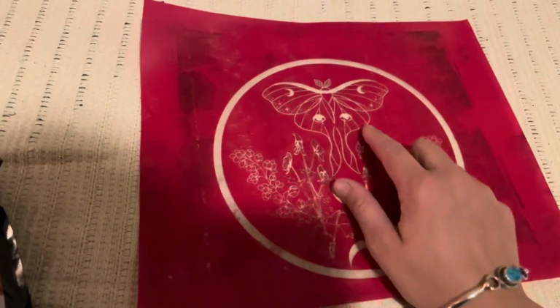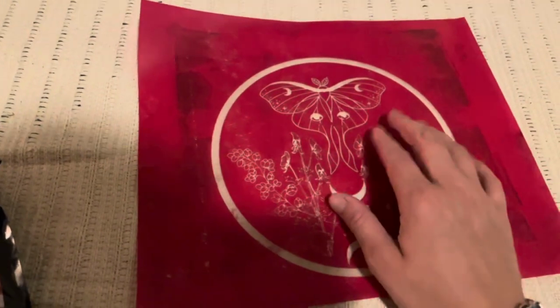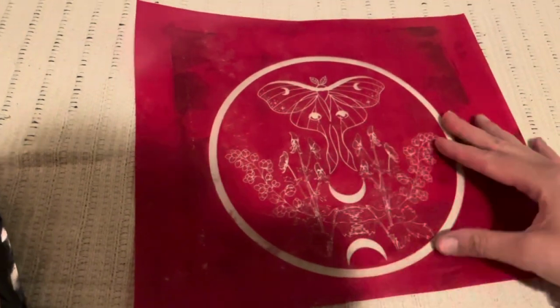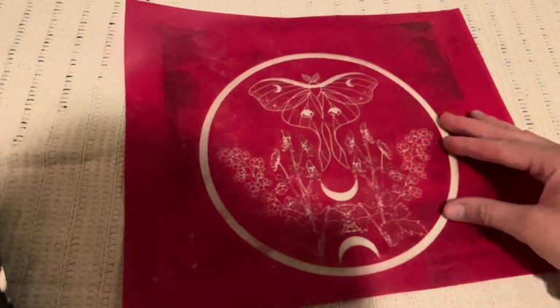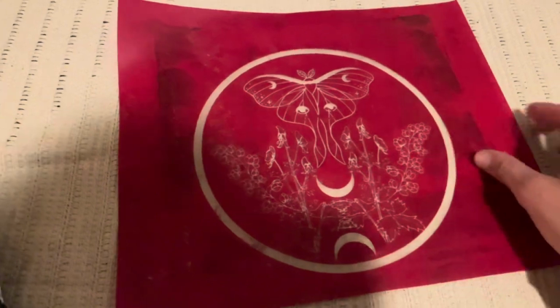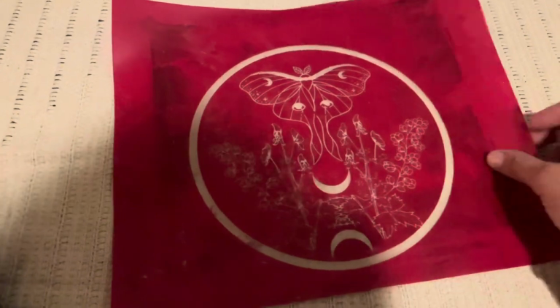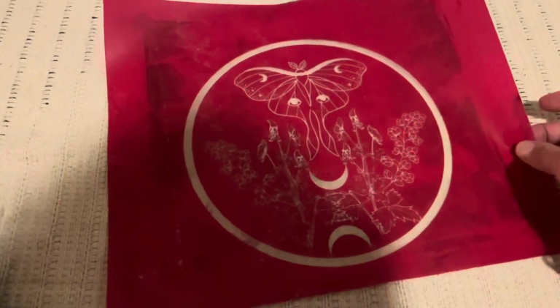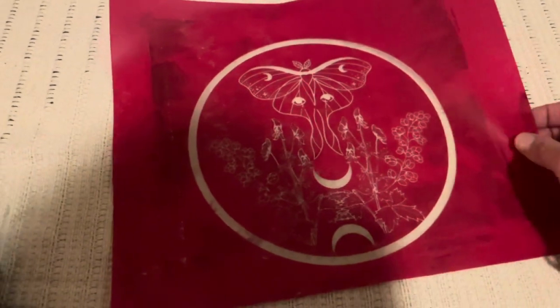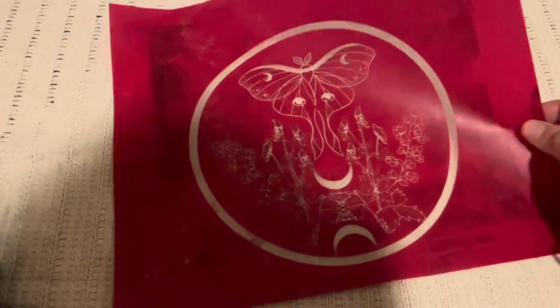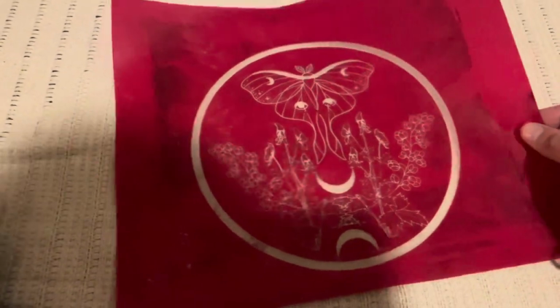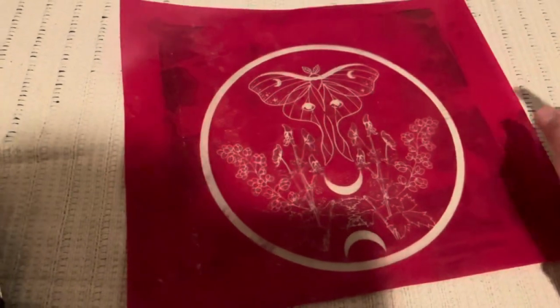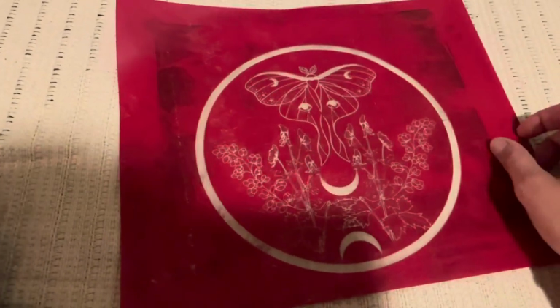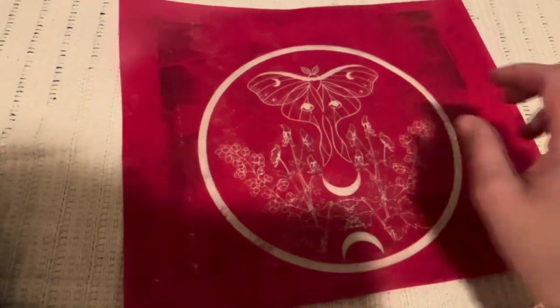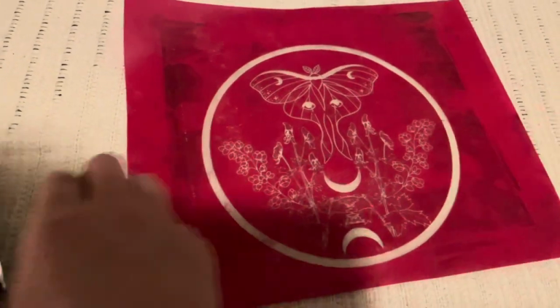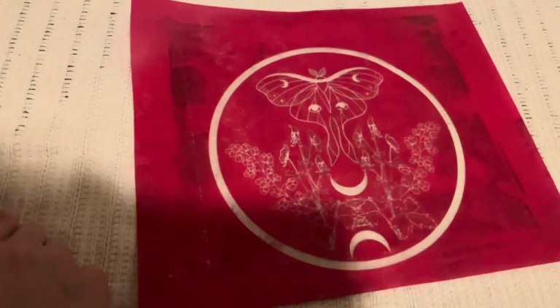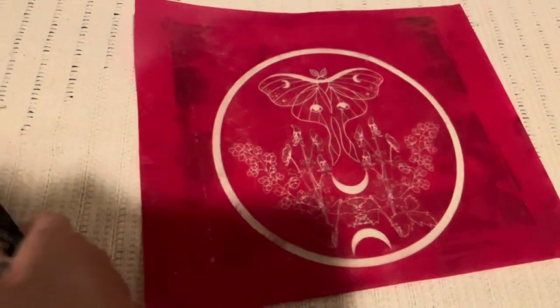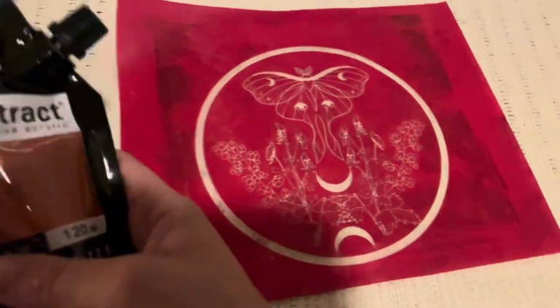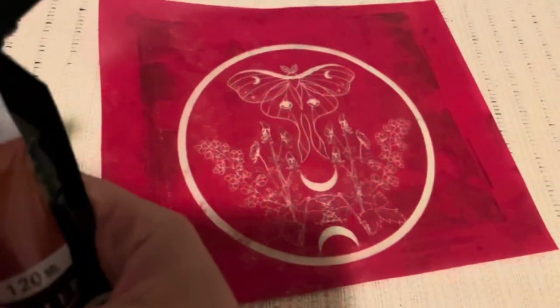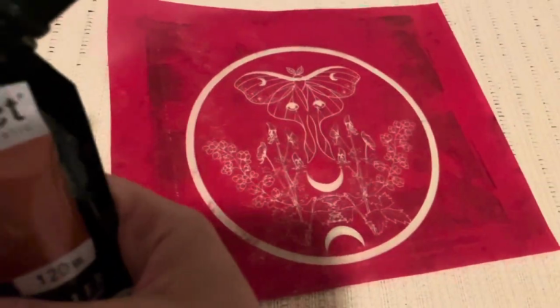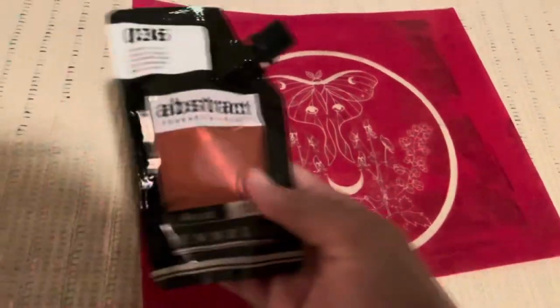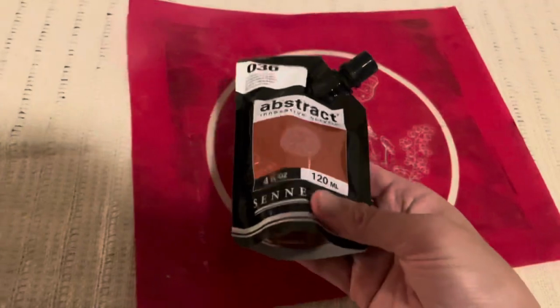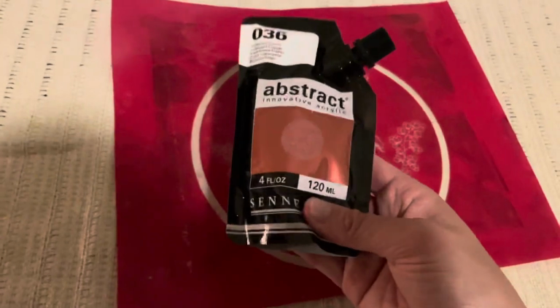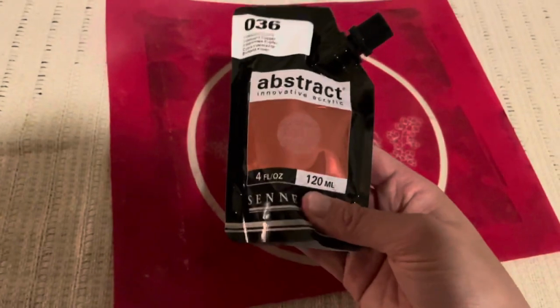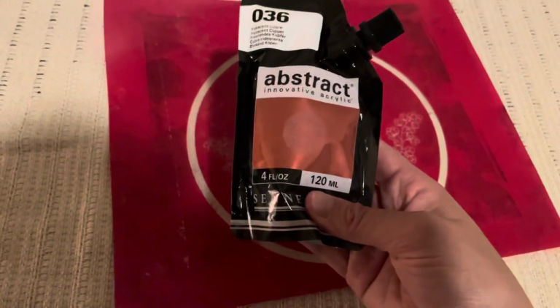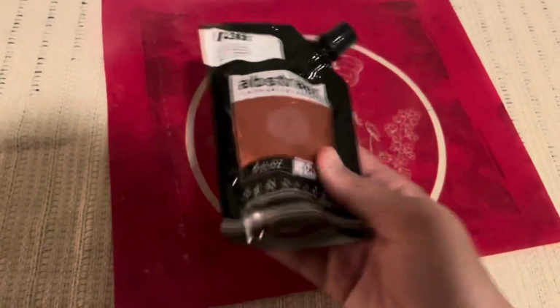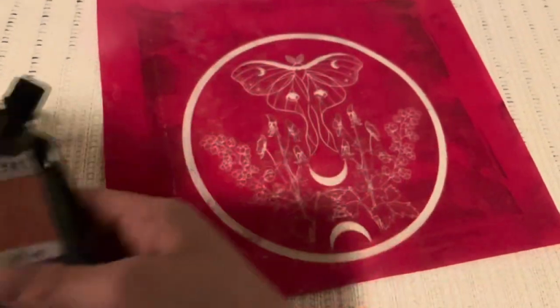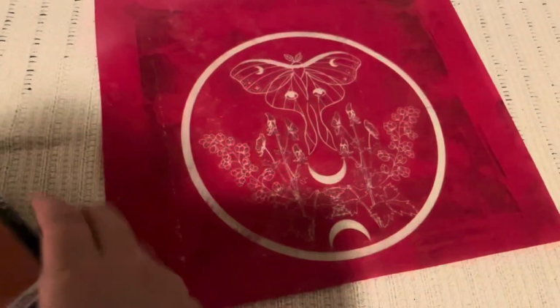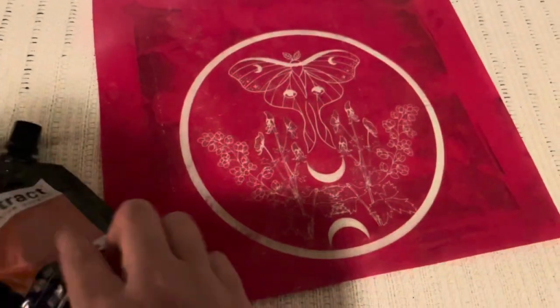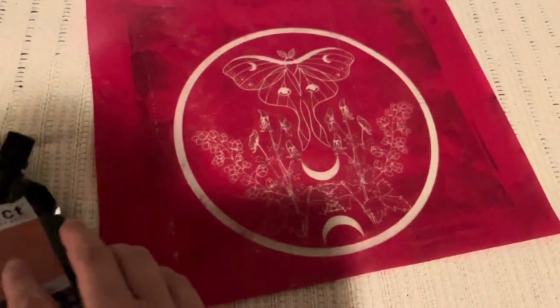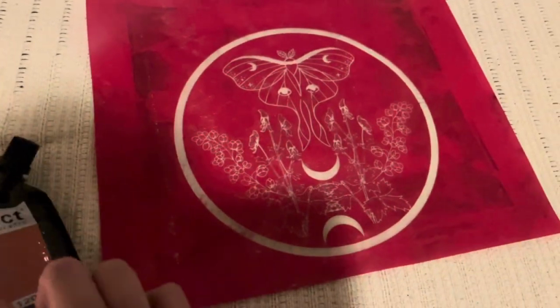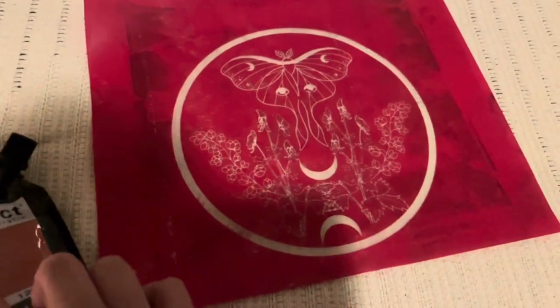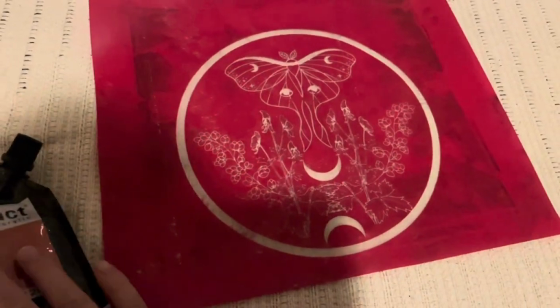This is the Wolfsbane design. And then I'm going to print it with this iridescent copper — I really wanted to try that, kind of like a rose gold.